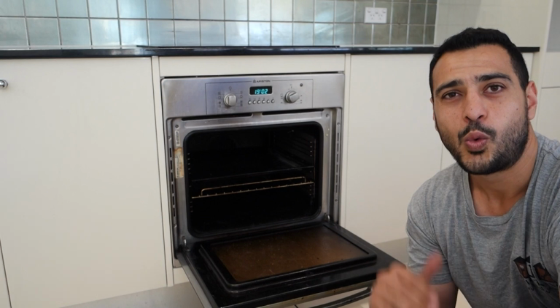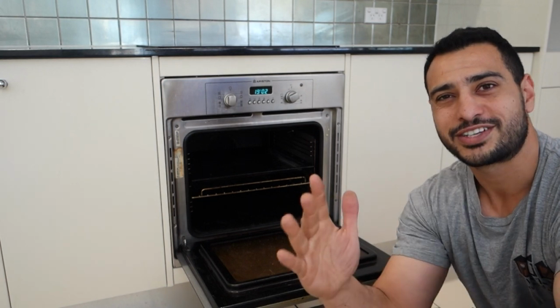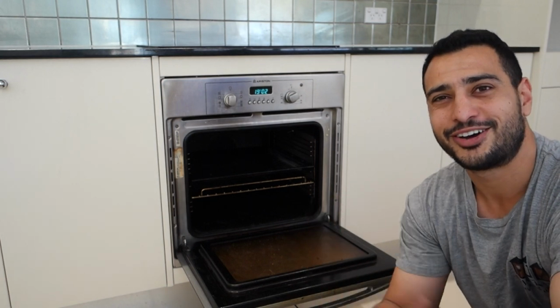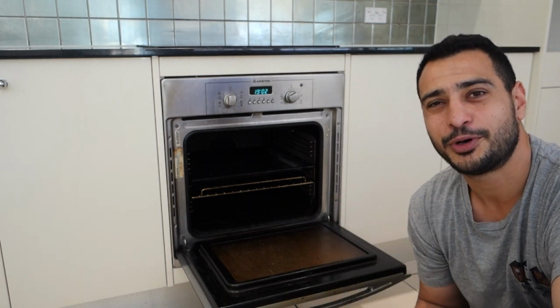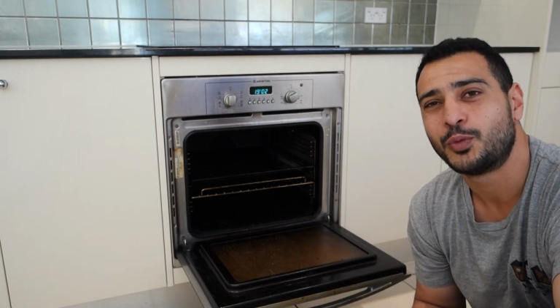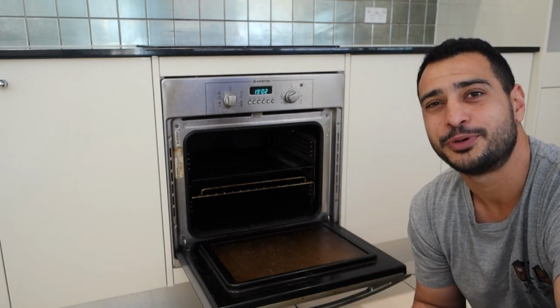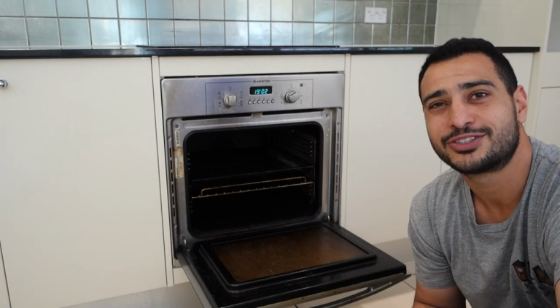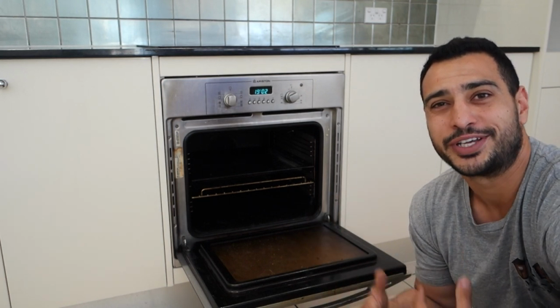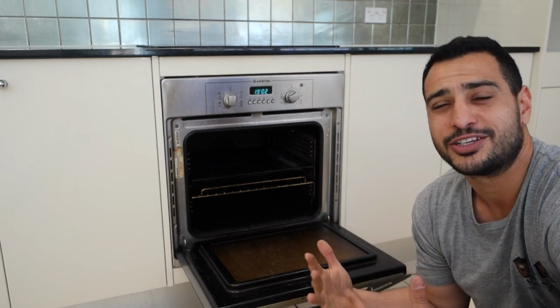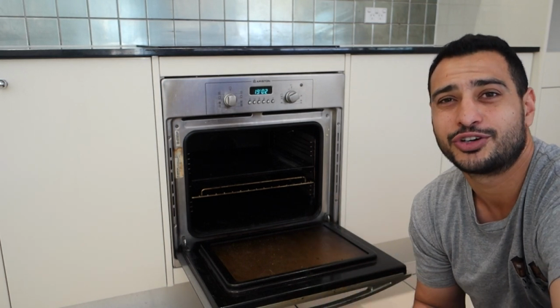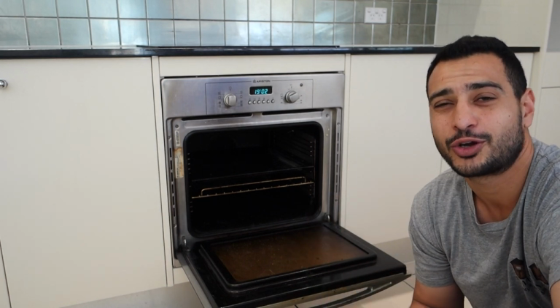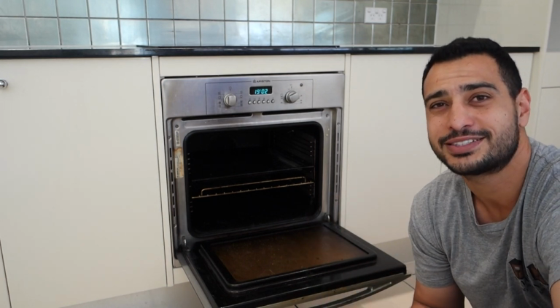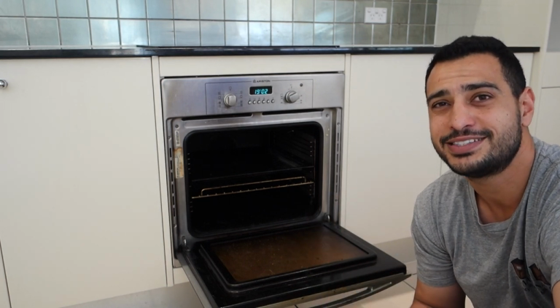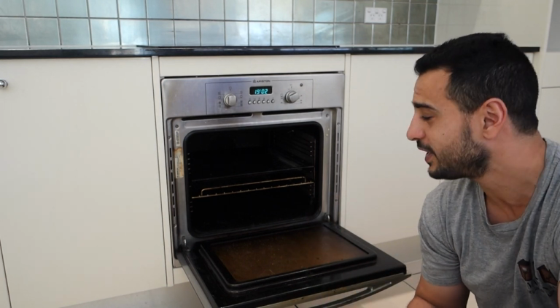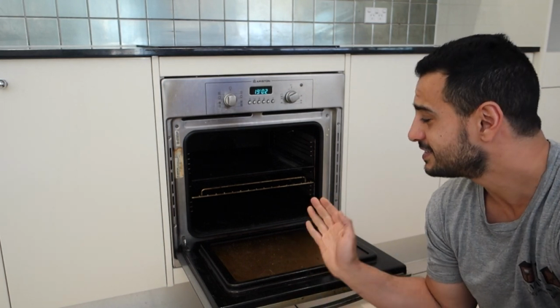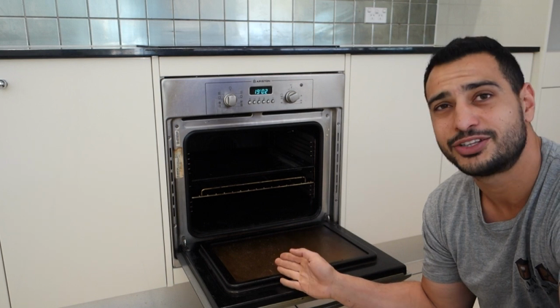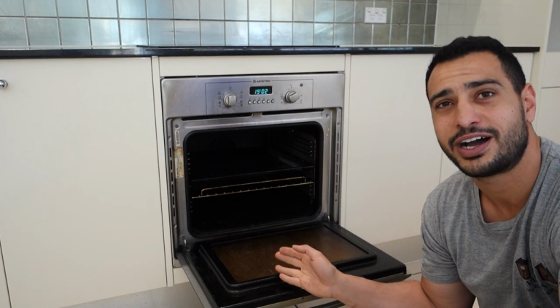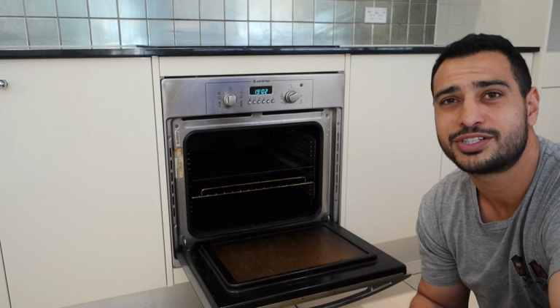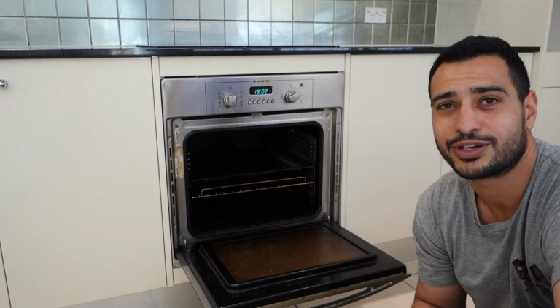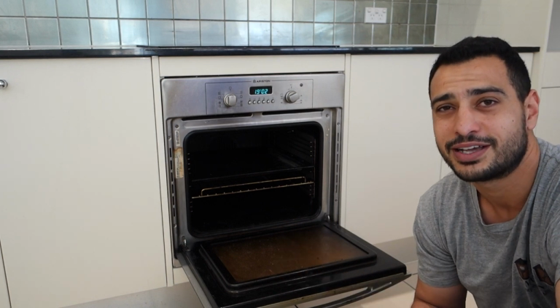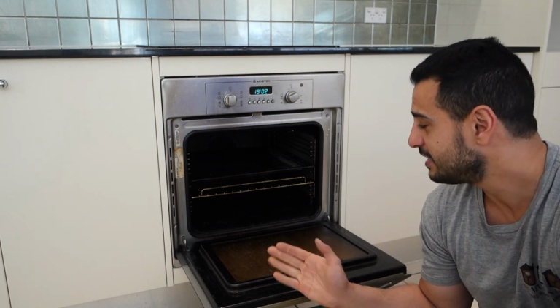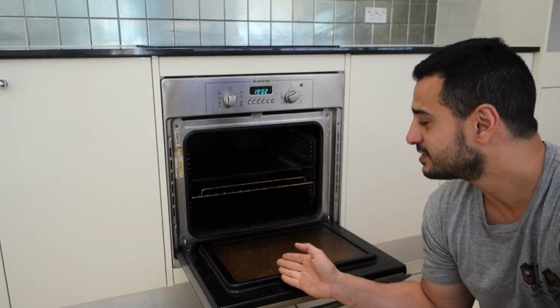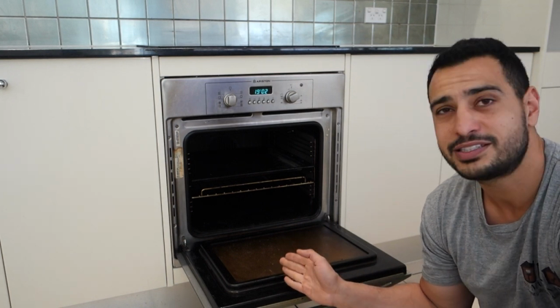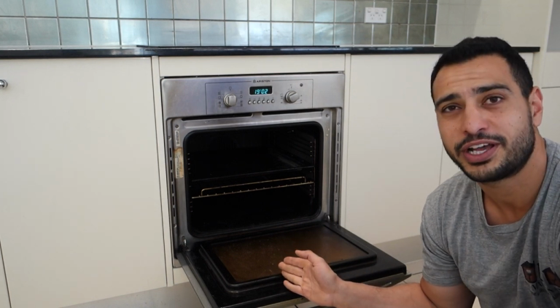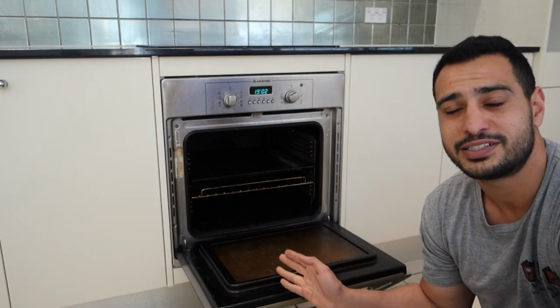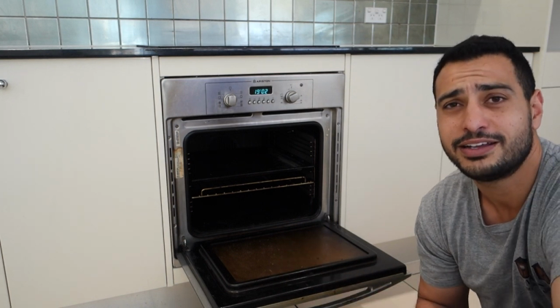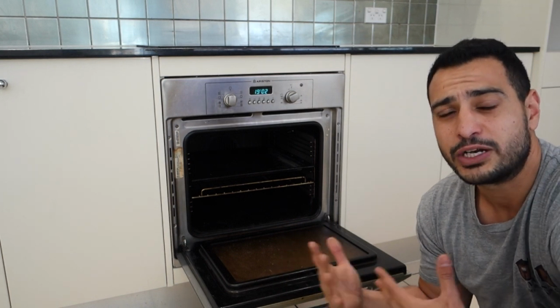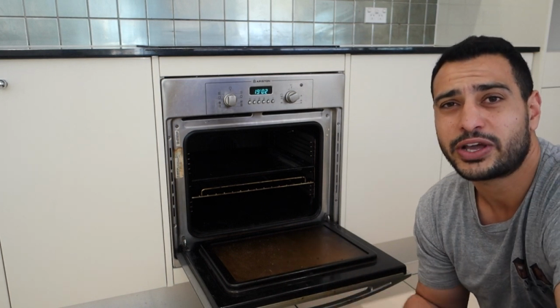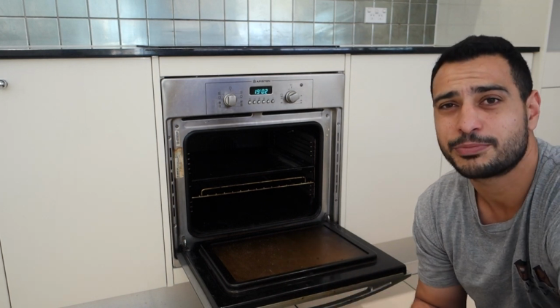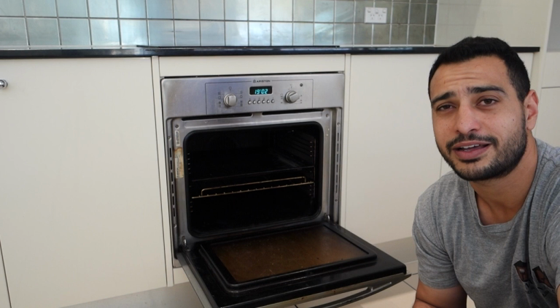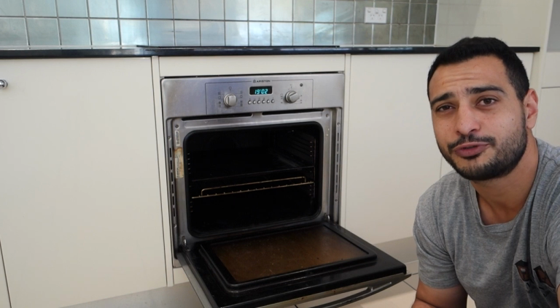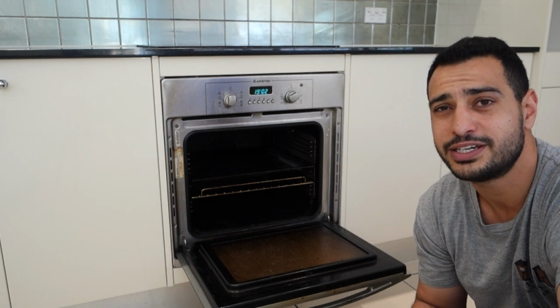What's going on guys, I'm Bill and welcome to Bill's How To. Today I'm going to show you guys the quickest and easiest way to clean a dirty oven just like this. As you can see this is pretty heavily stained — it looks like it hasn't been cleaned for a few years.